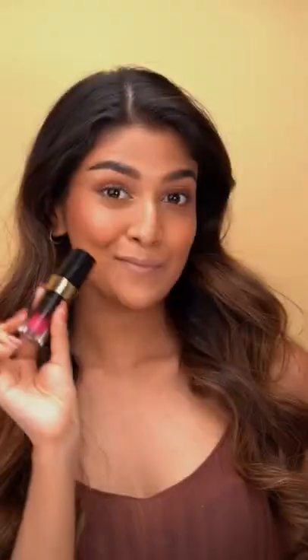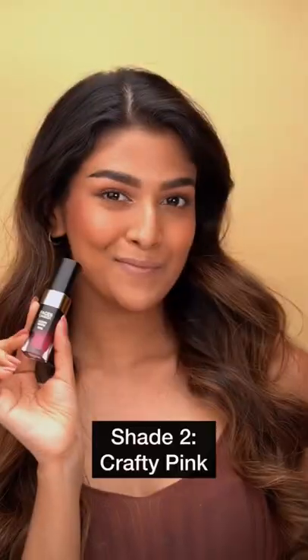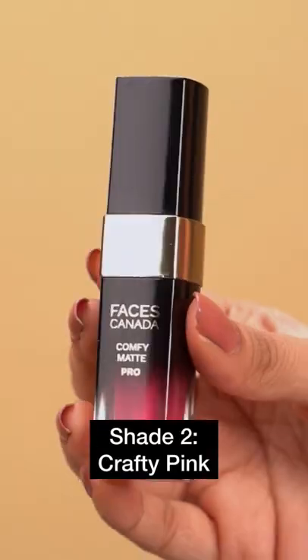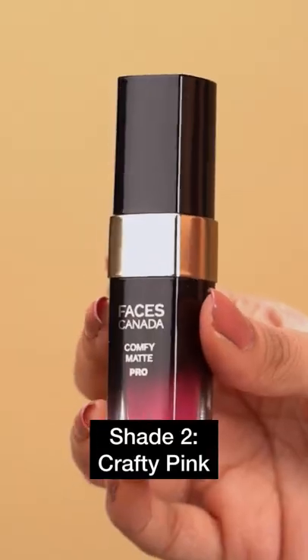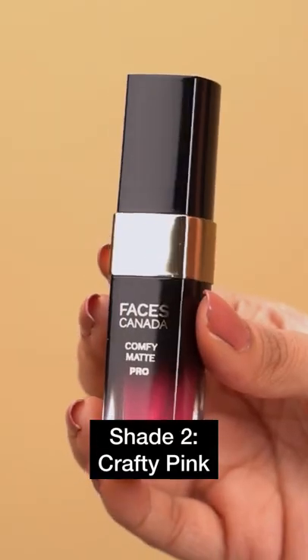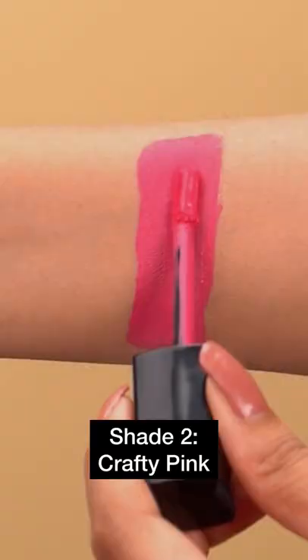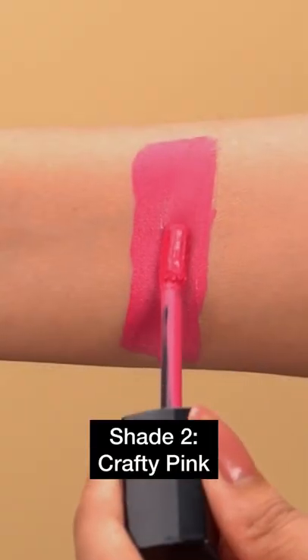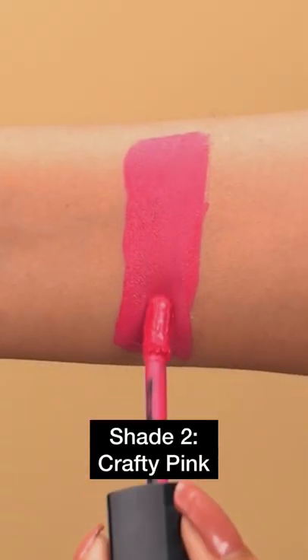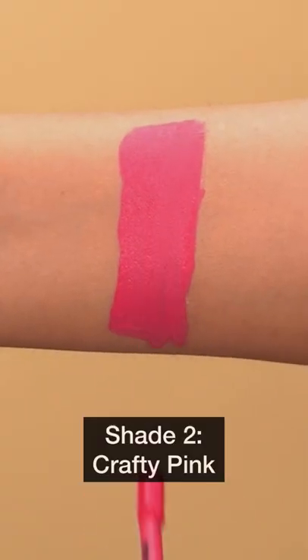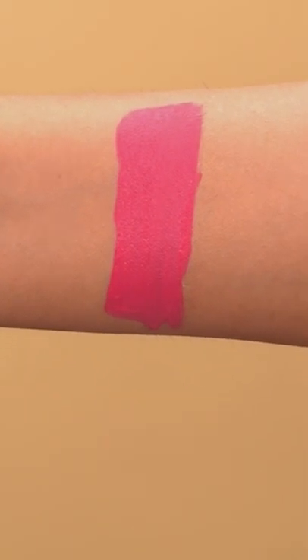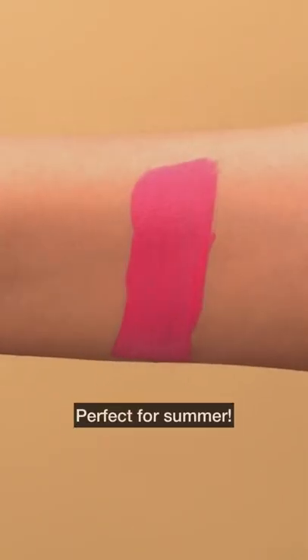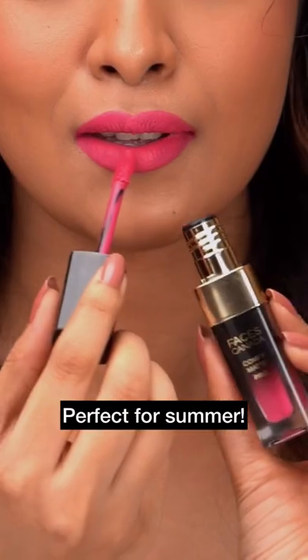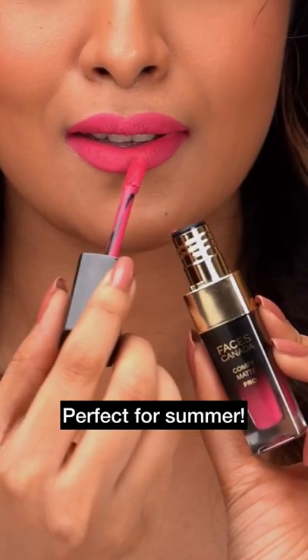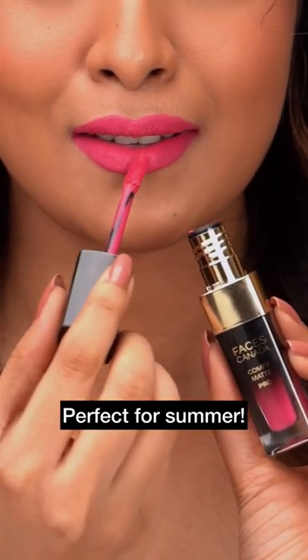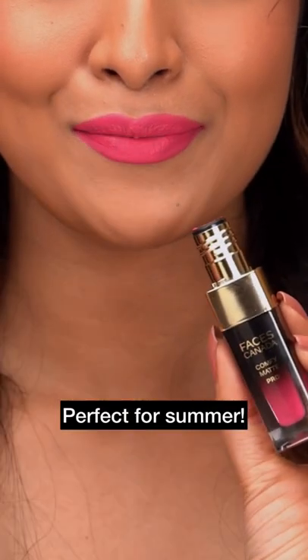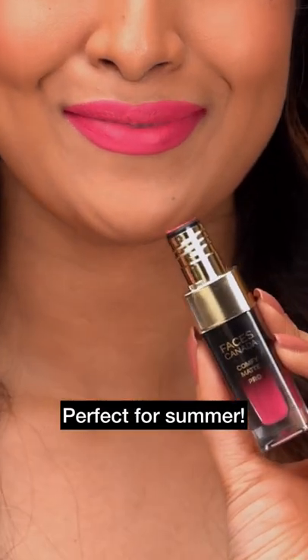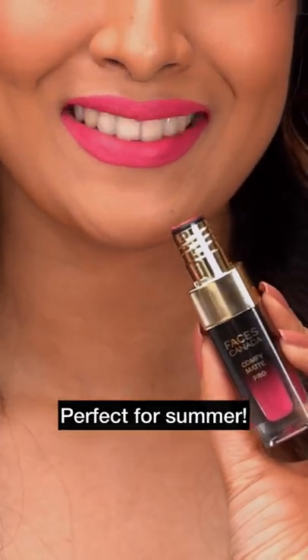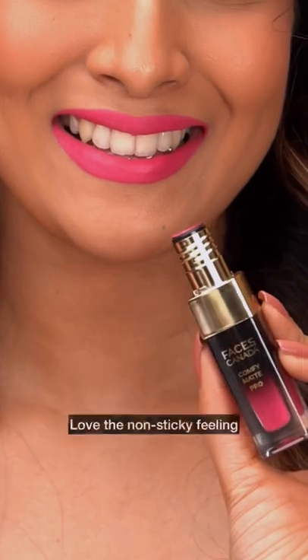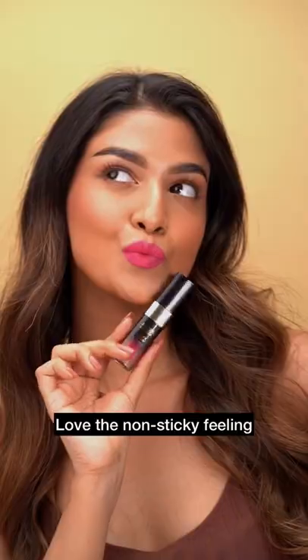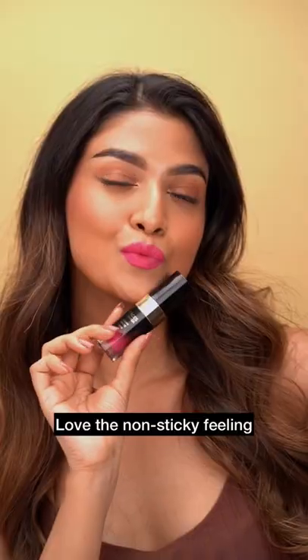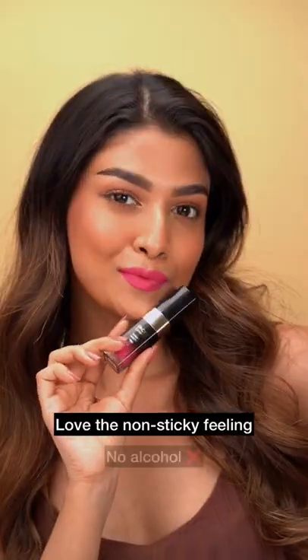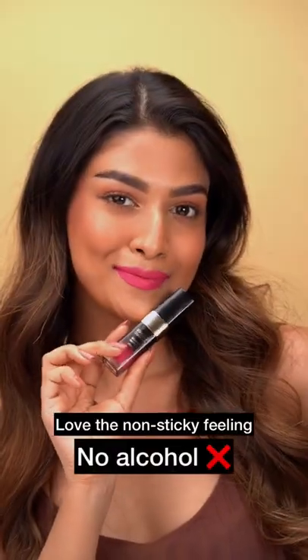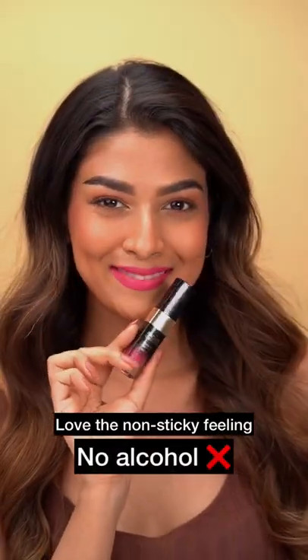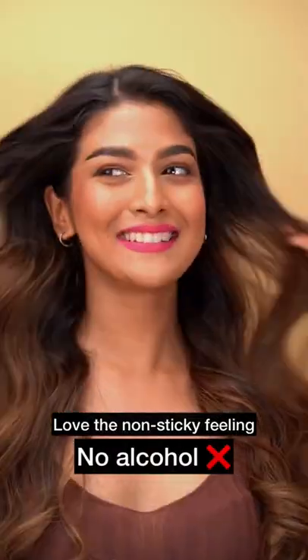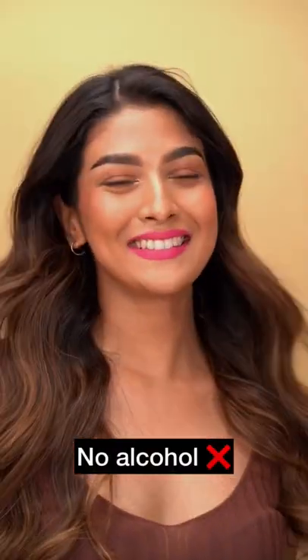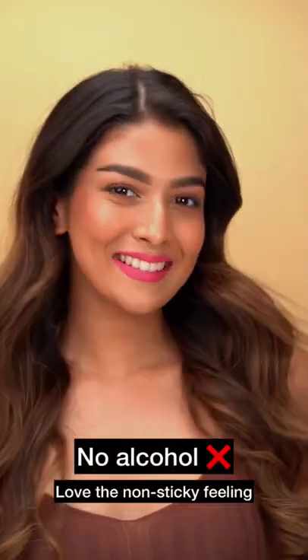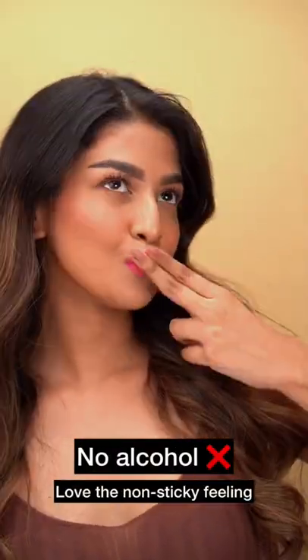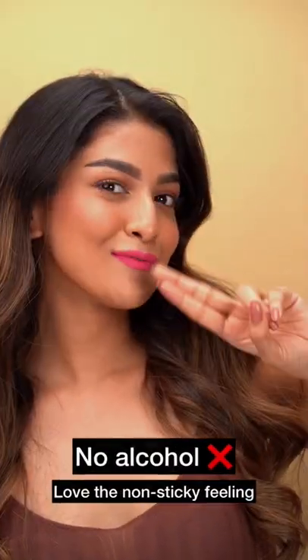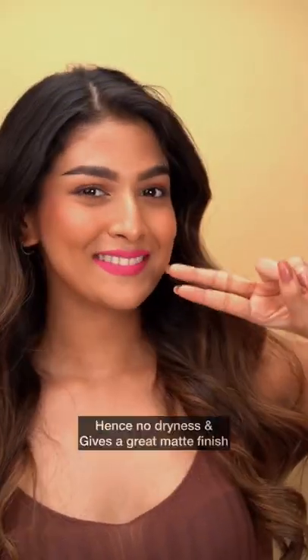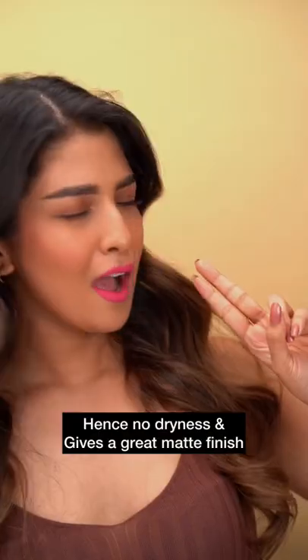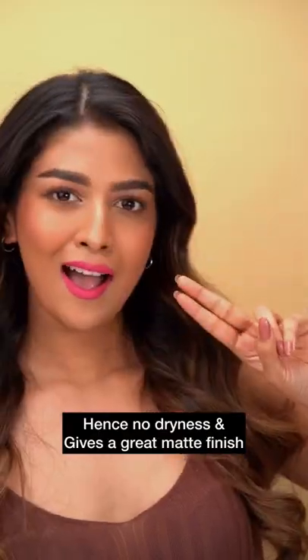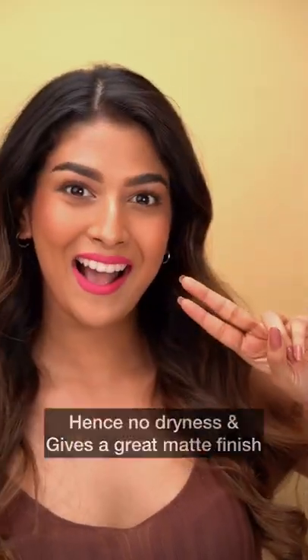Next is this statement pink shade called Crafty Pink. It's such a pretty shade that goes well with almost all of my outfits, especially in the summer. It feels so comfortable on my lips, and because it has no alcohol, it's non-drying and non-sticky with a smooth matte finish.